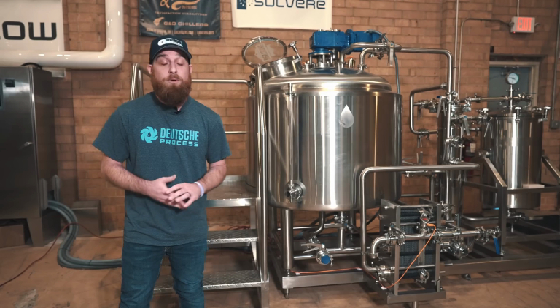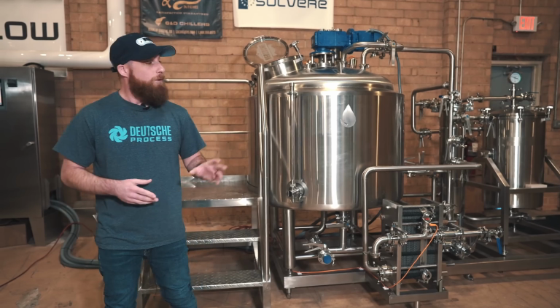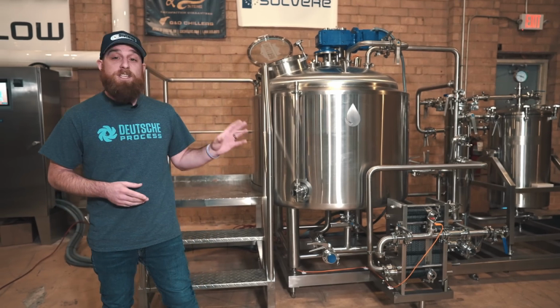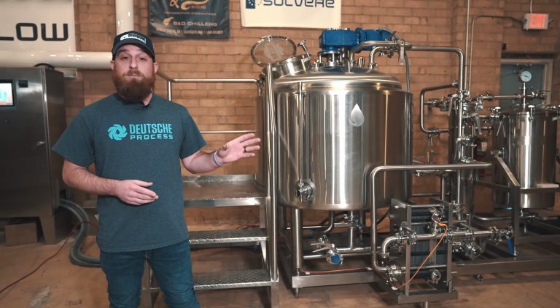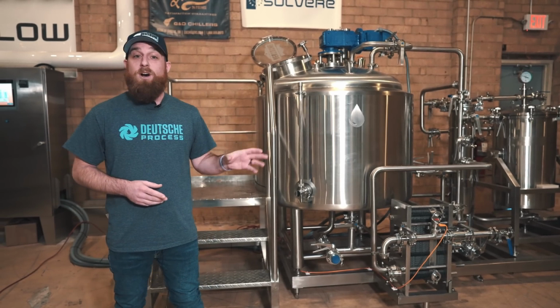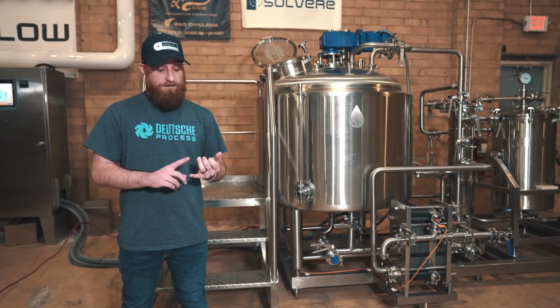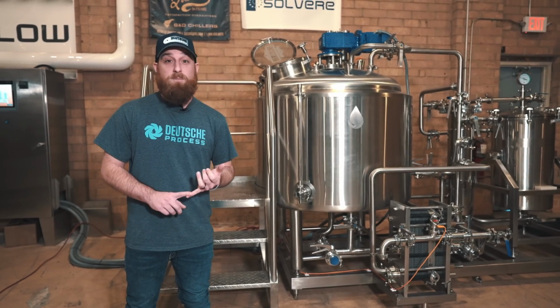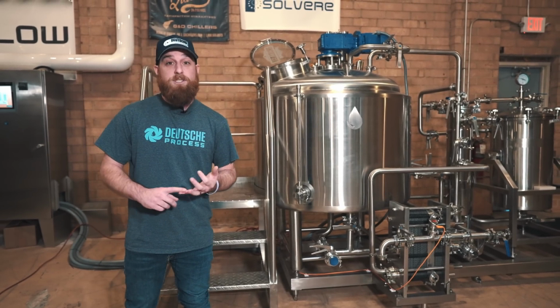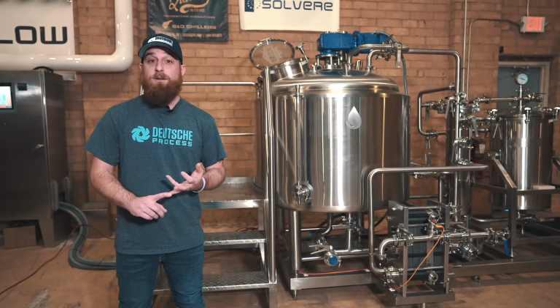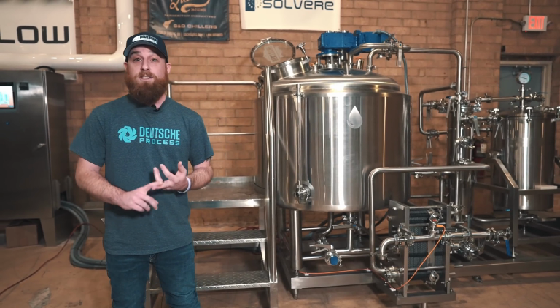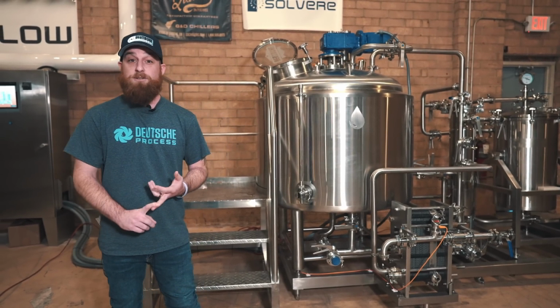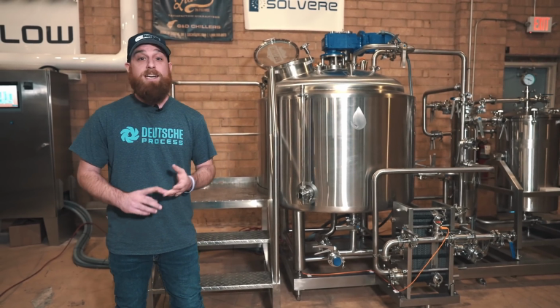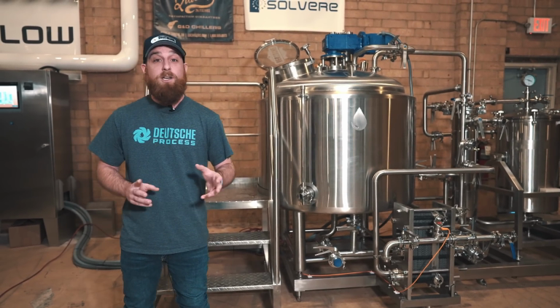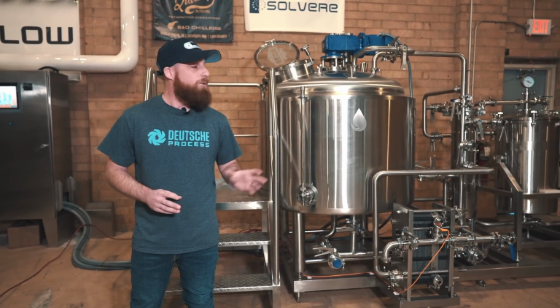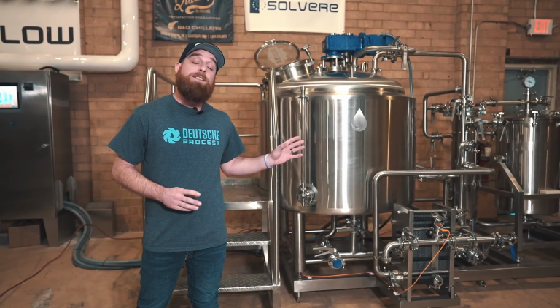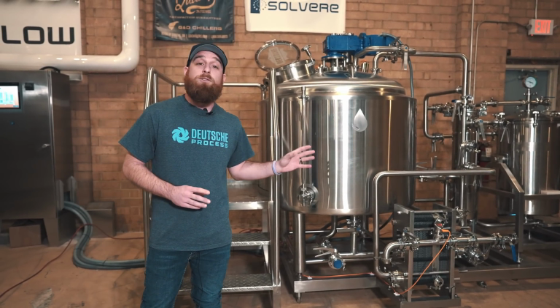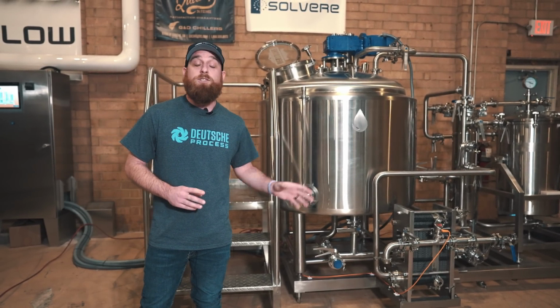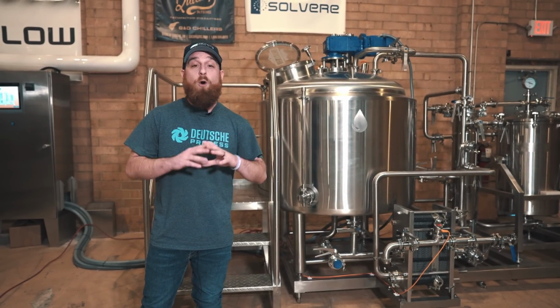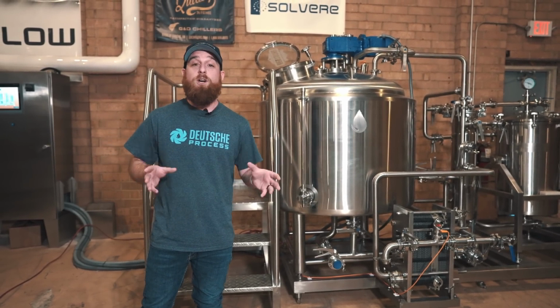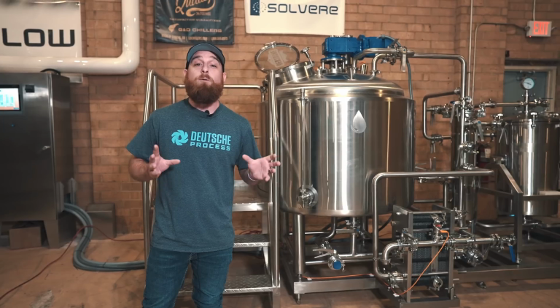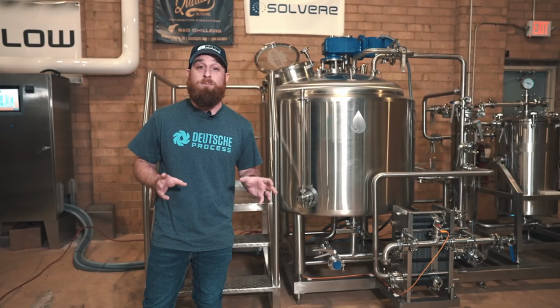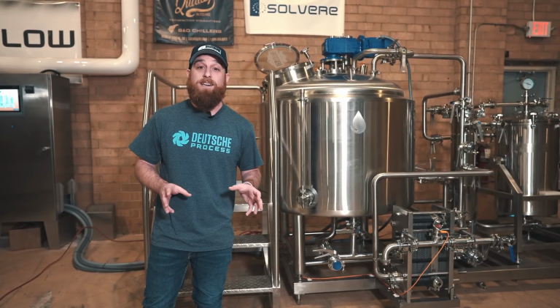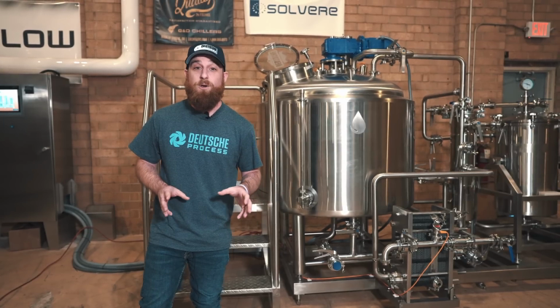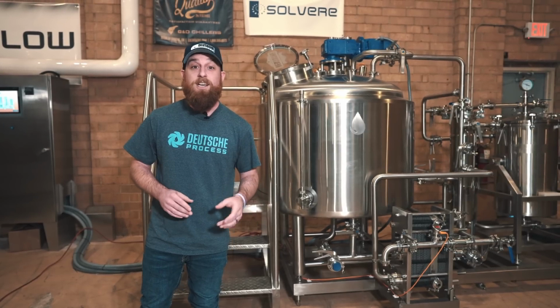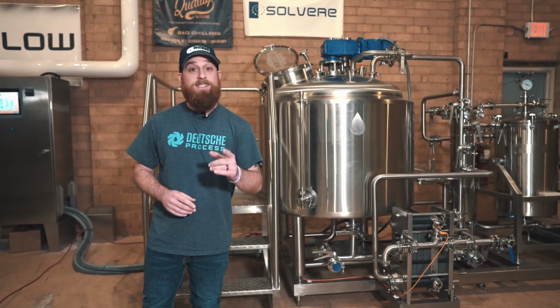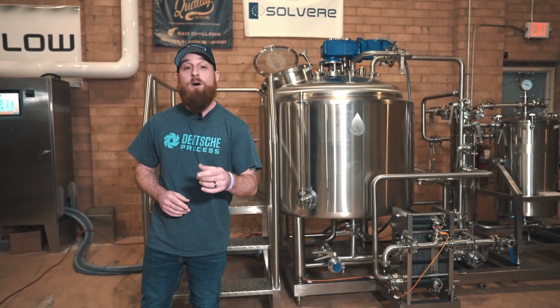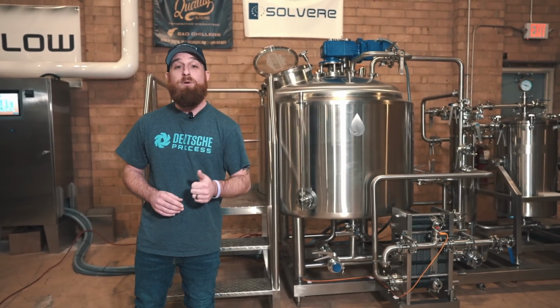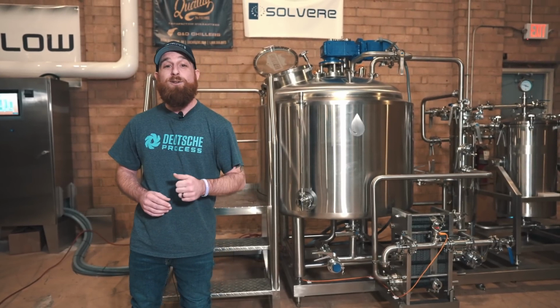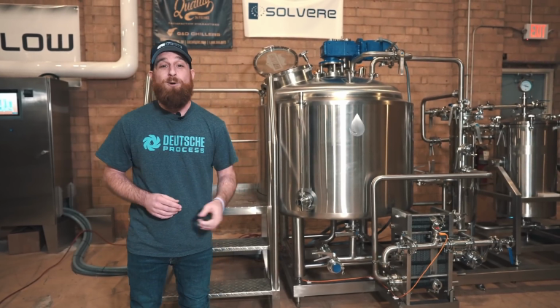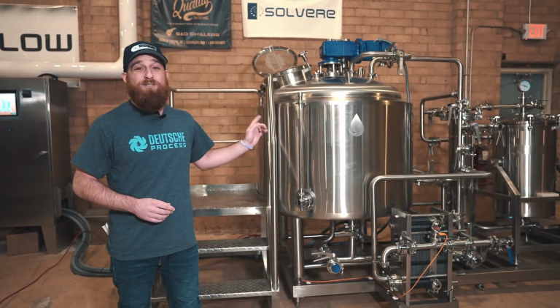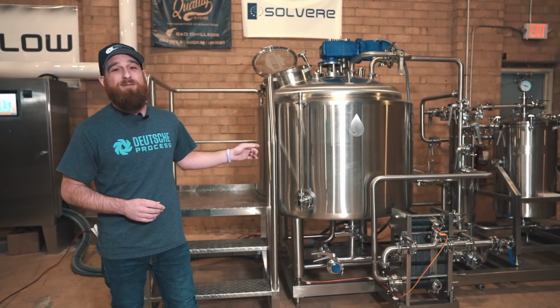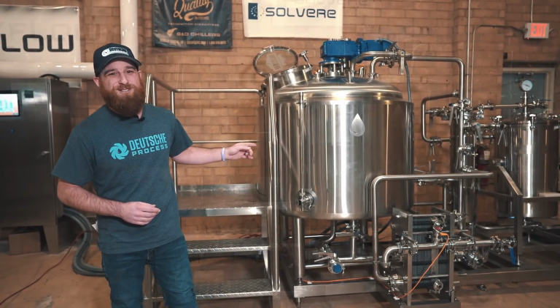But with the recent boom of infused beverages, seltzers, and craft drinks hitting the market, we wanted to take you through and show the whole scope of what we can provide here at Deutsche. So today, we're going to be walking you through our infused beverage system.